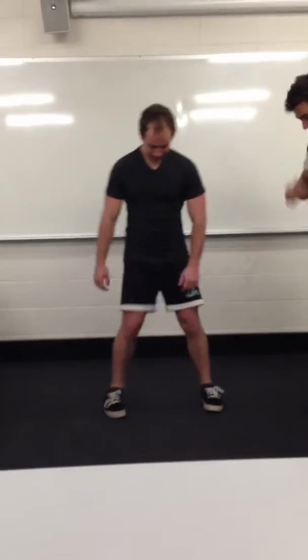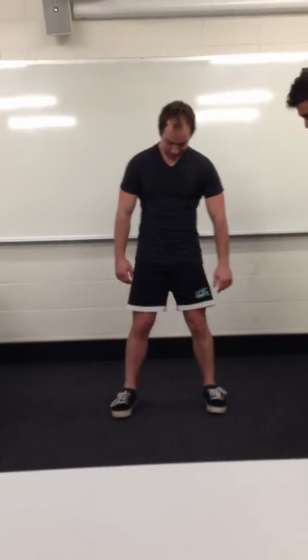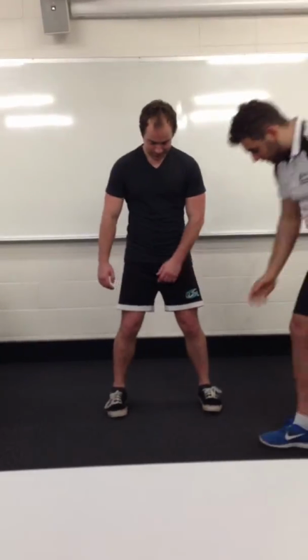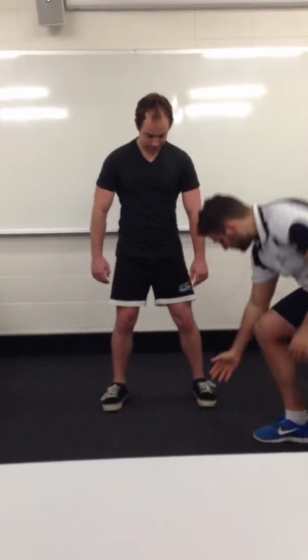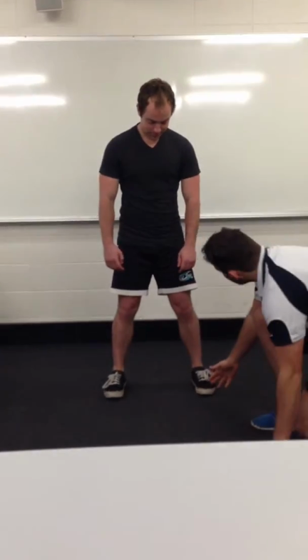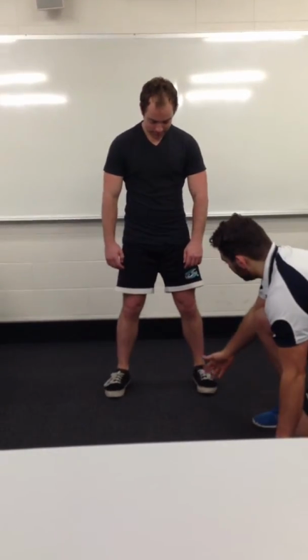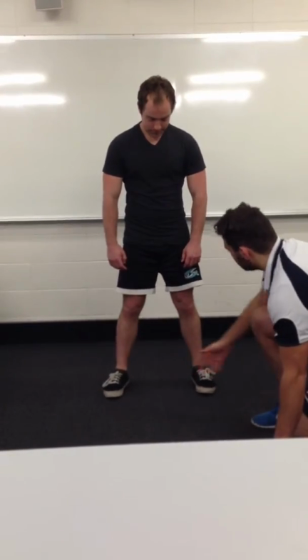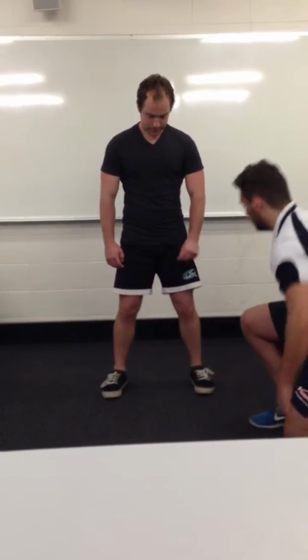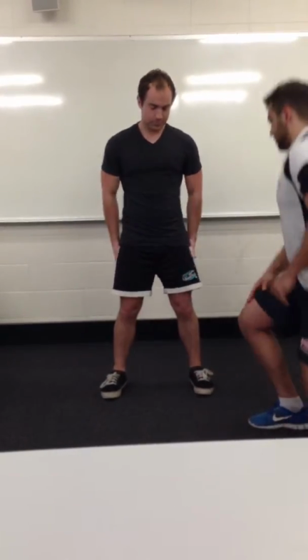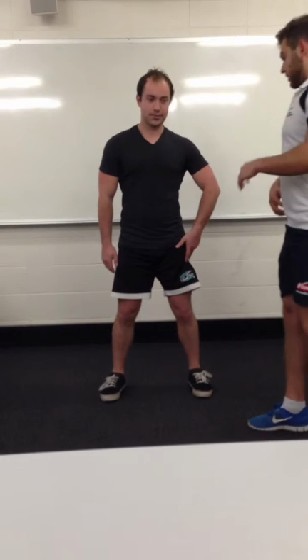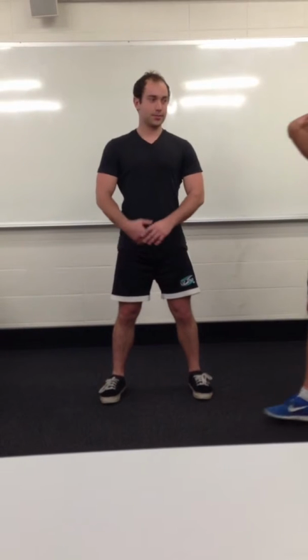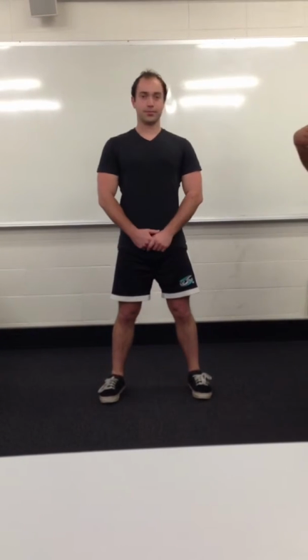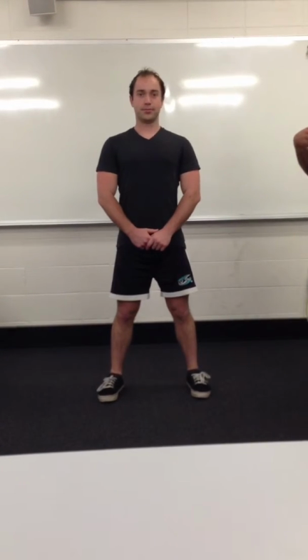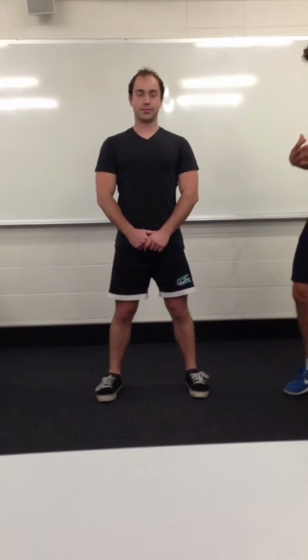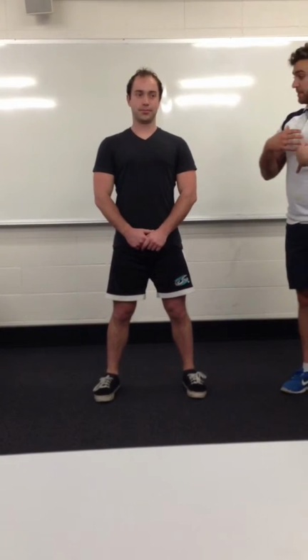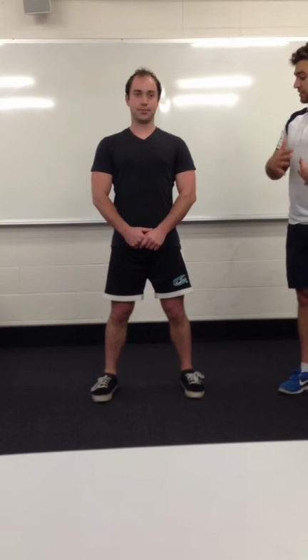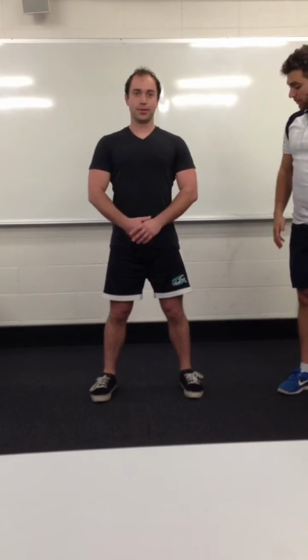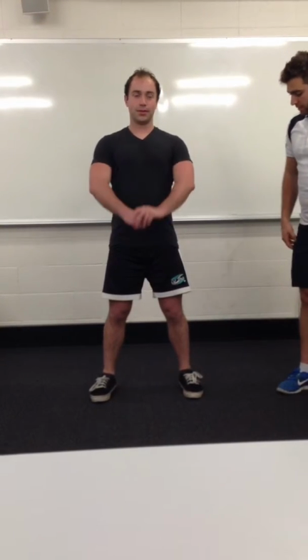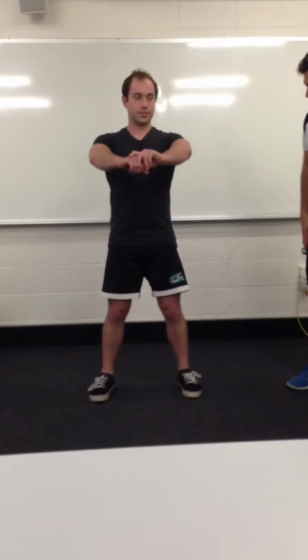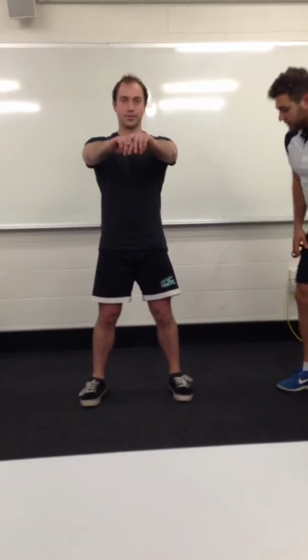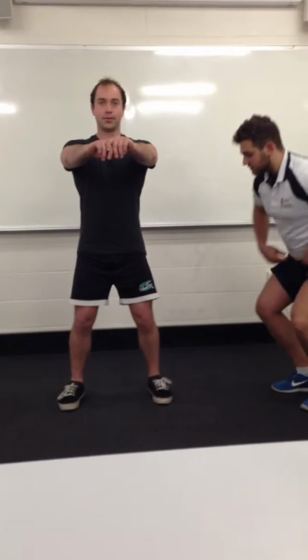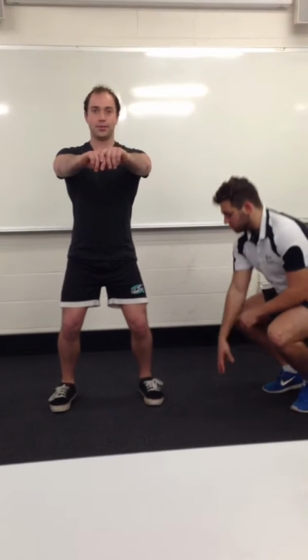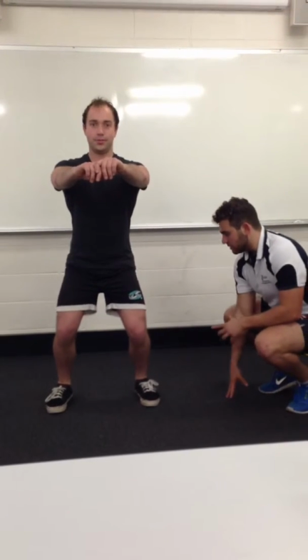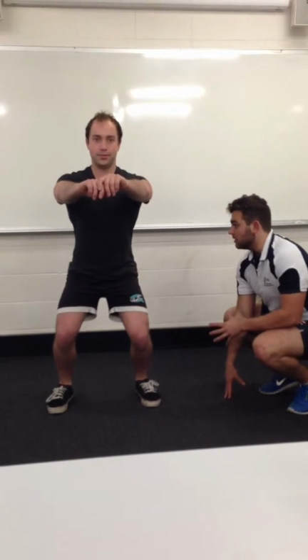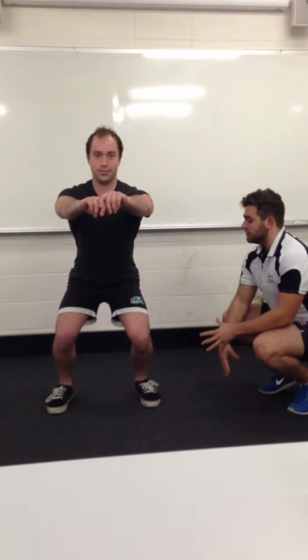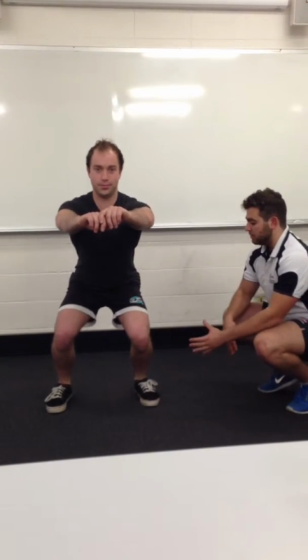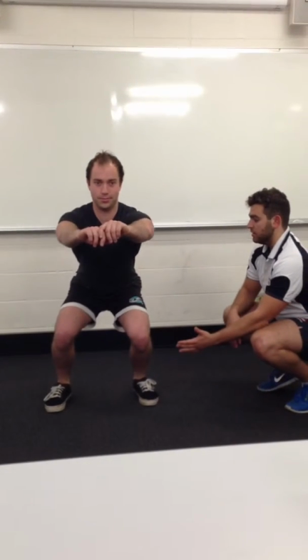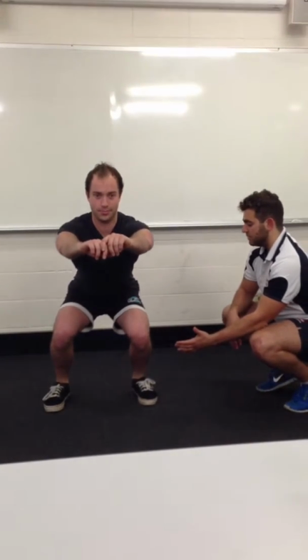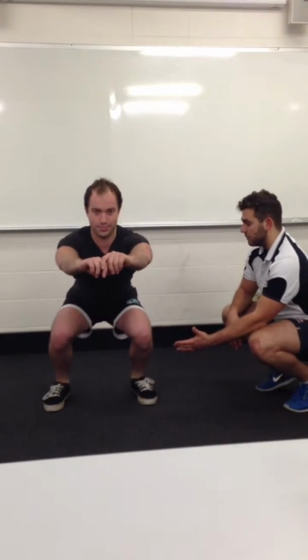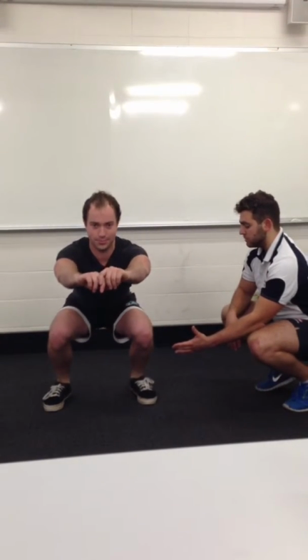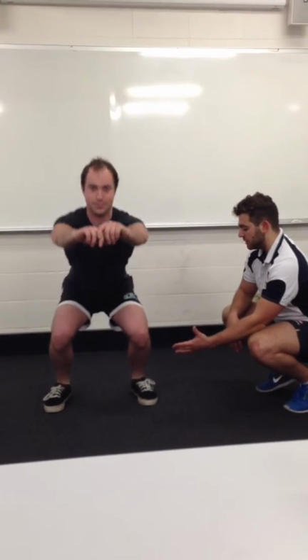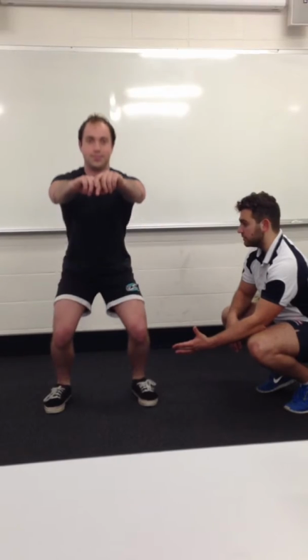So for the first exercise, we're going to have our feet at shoulder width apart. Keeping our chest forward, taking a big breath in as we're going down. Coming down and driving upwards through our heels.